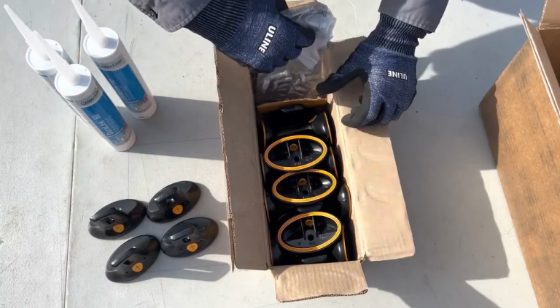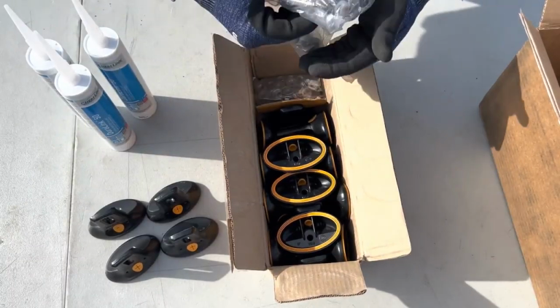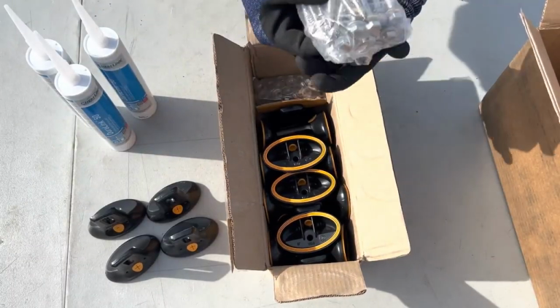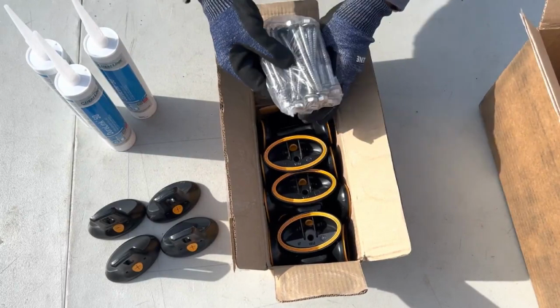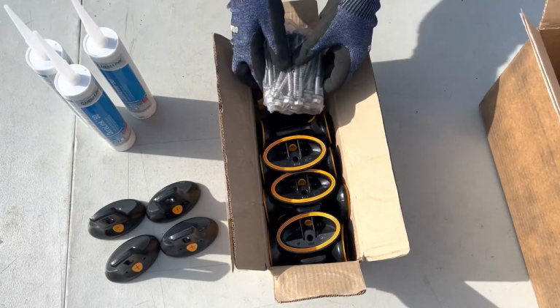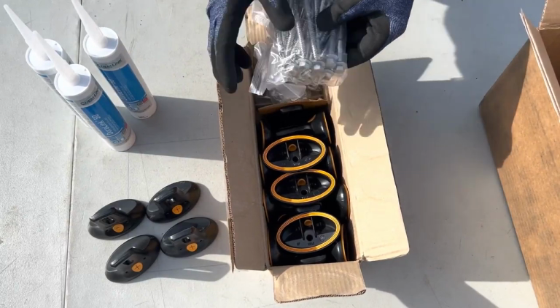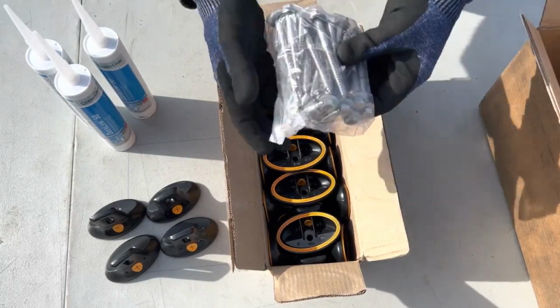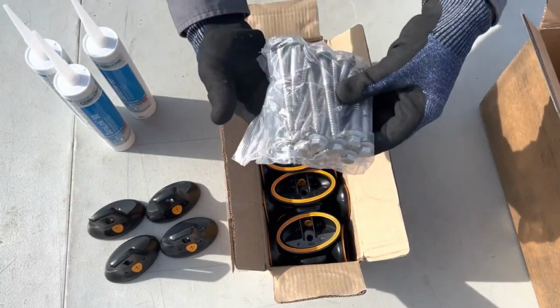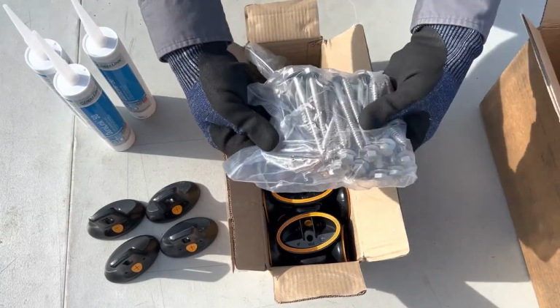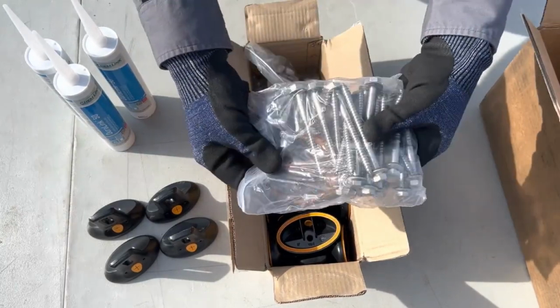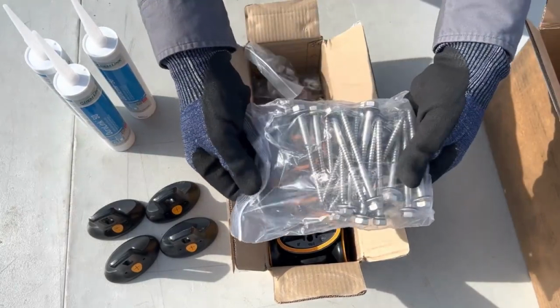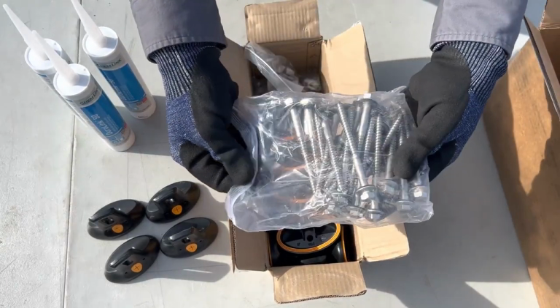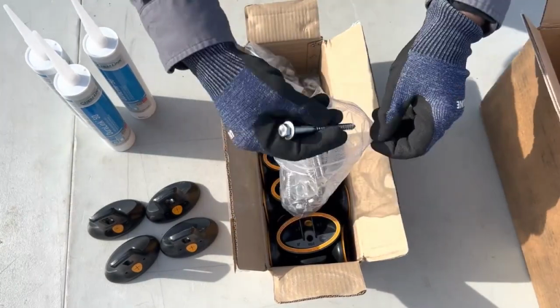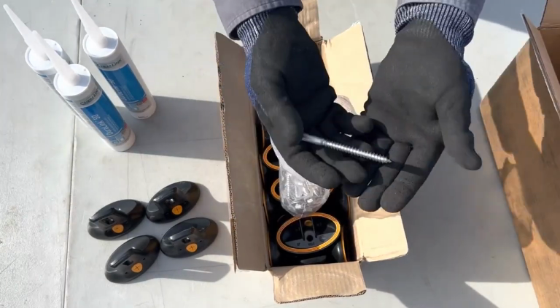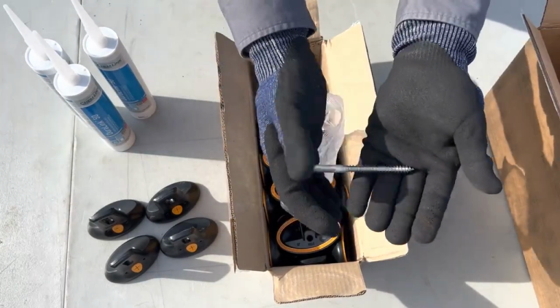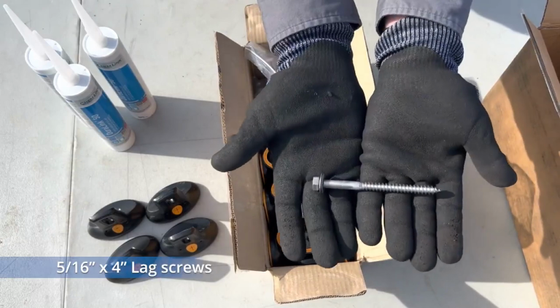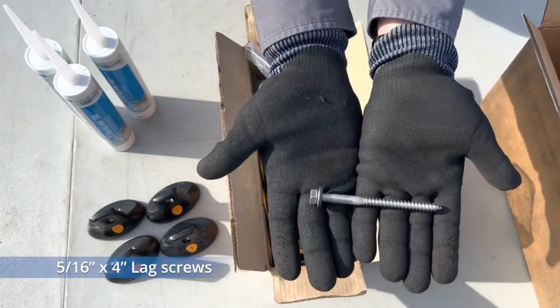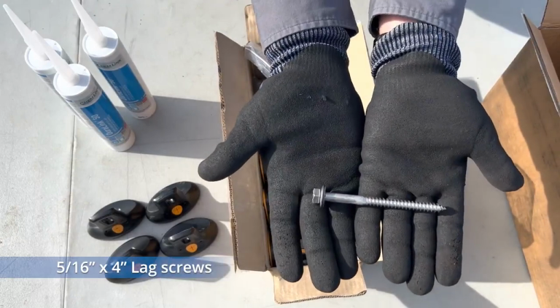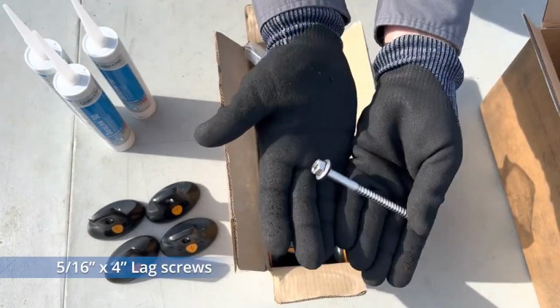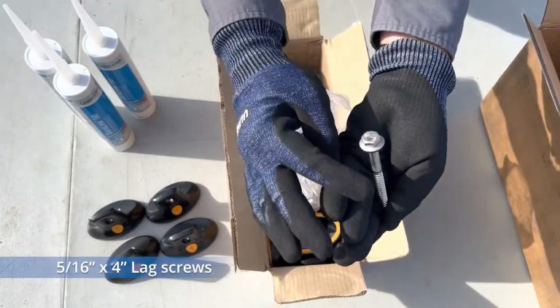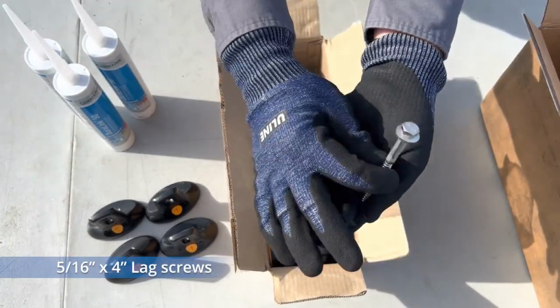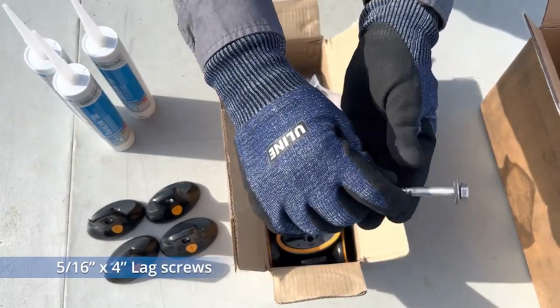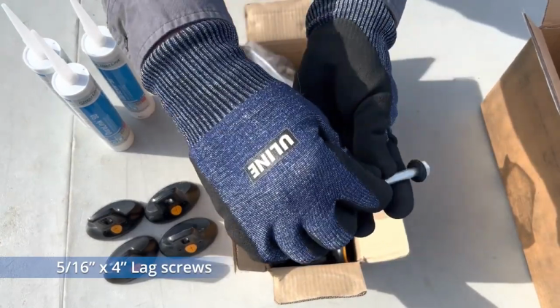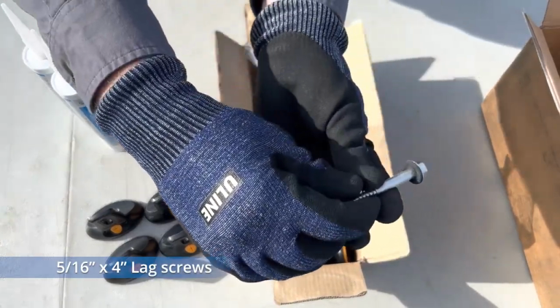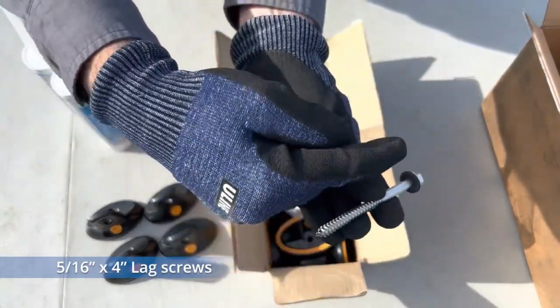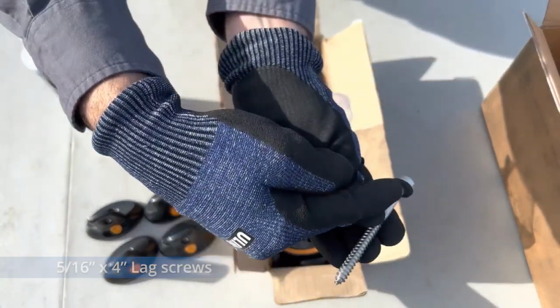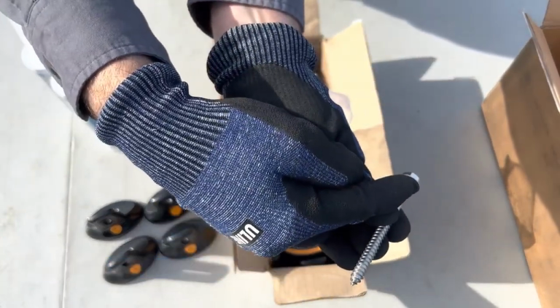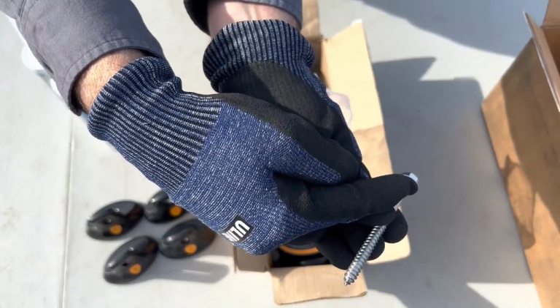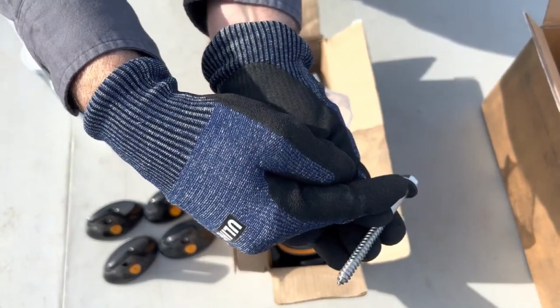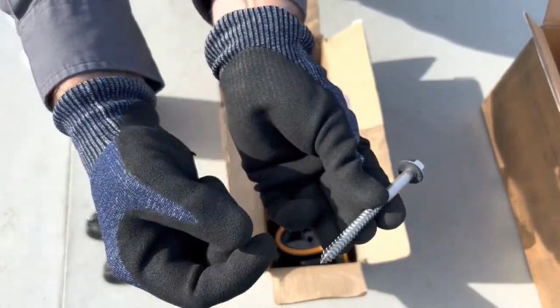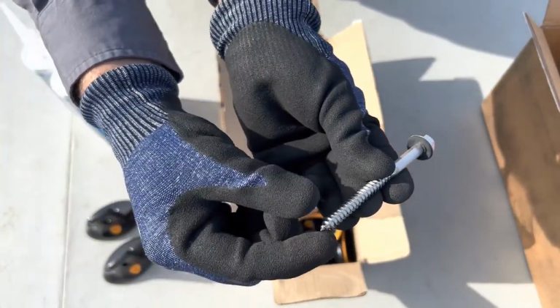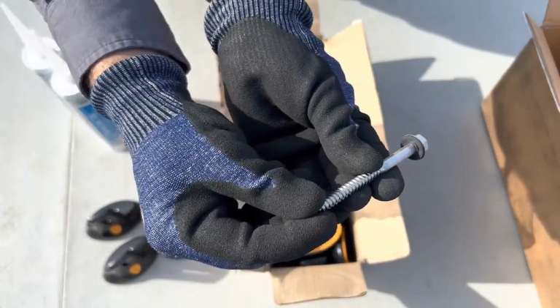The kit comes with 20 stainless steel lag screws for attaching the FlashLock mounts to the roof. The lag screws are 5/16th of an inch by 4 inches long. Each has a stainless steel EPDM bonded washer.